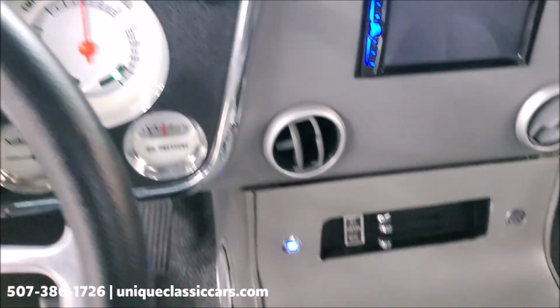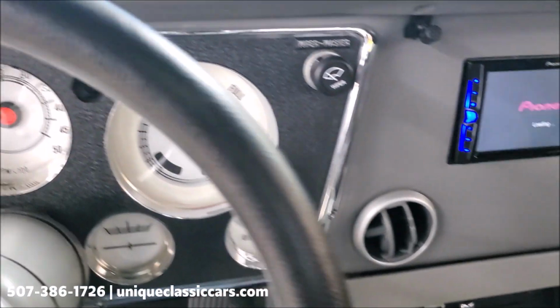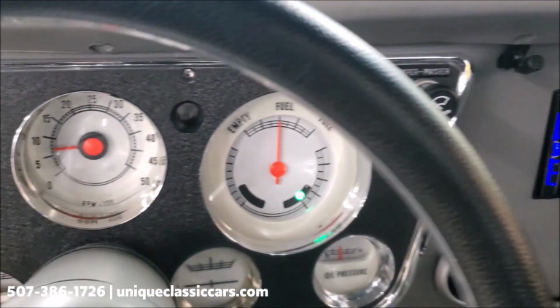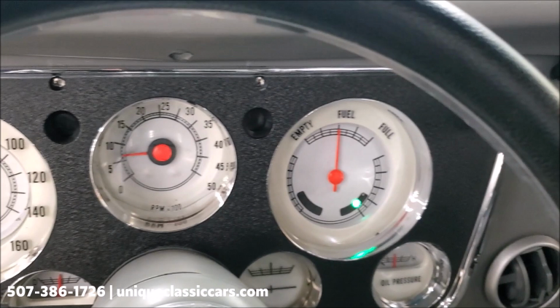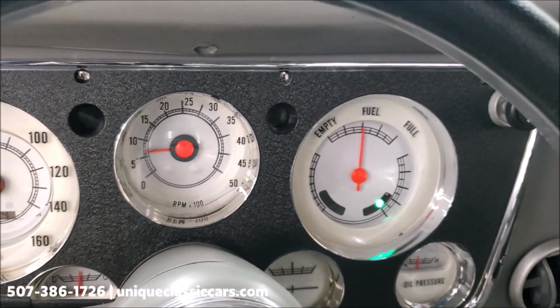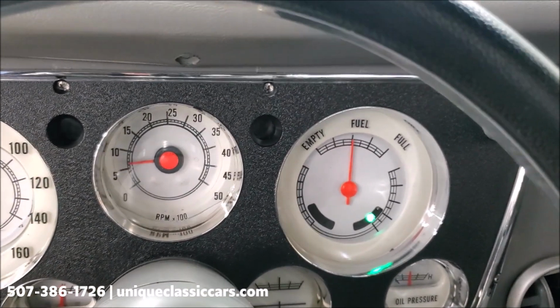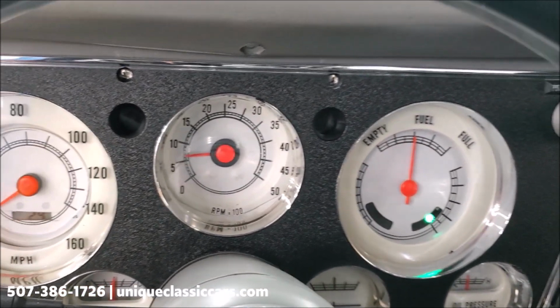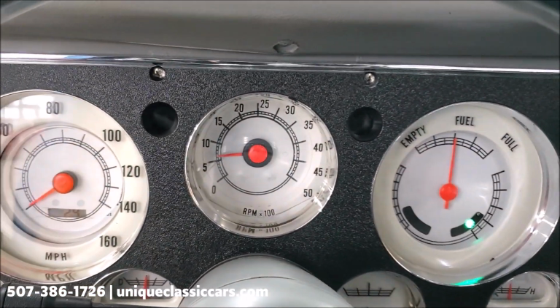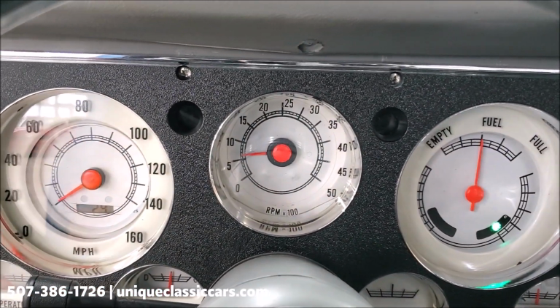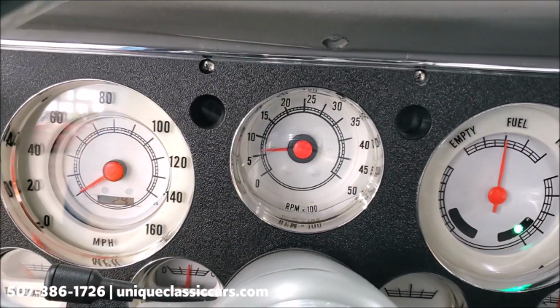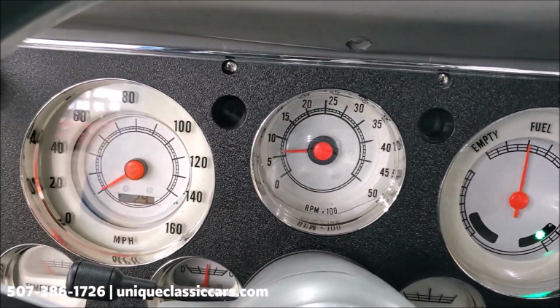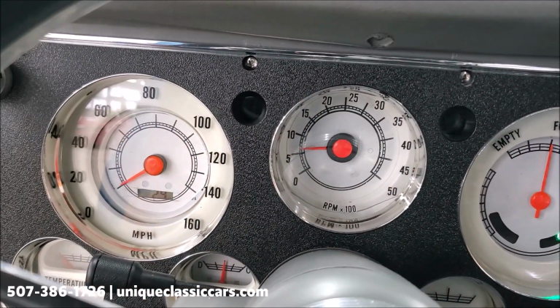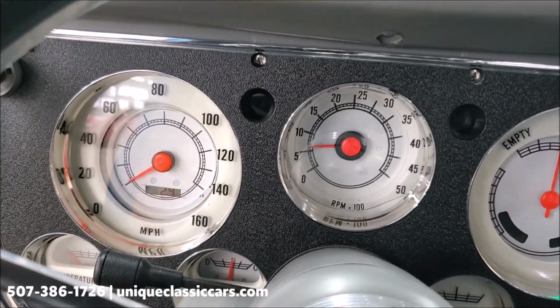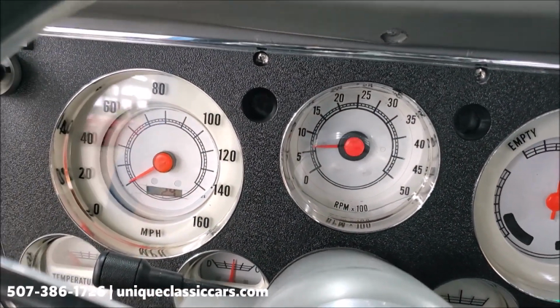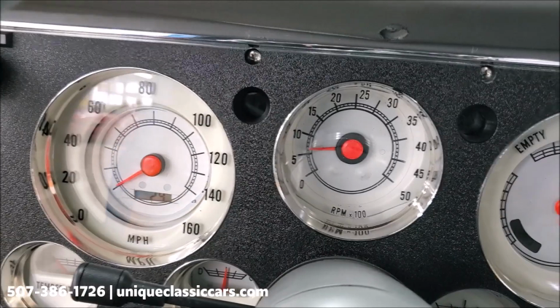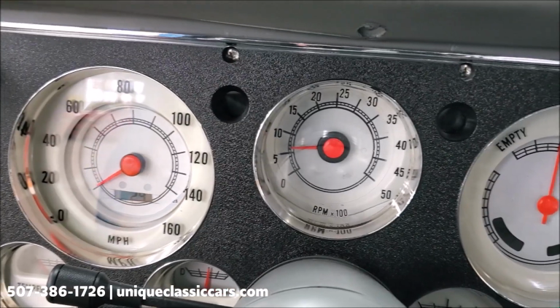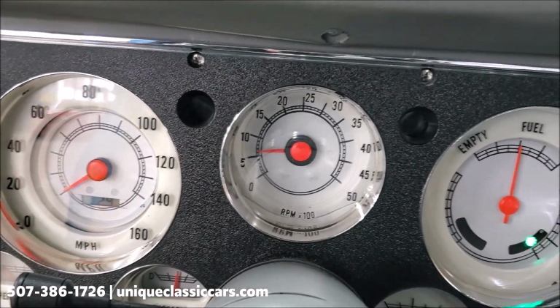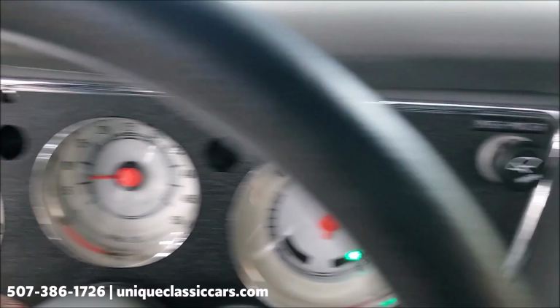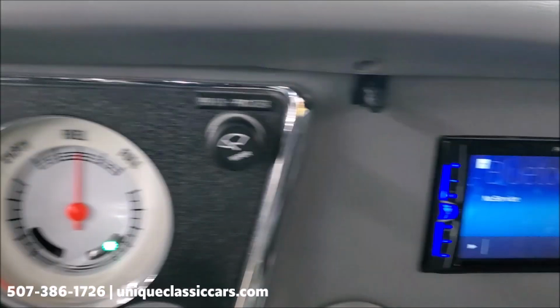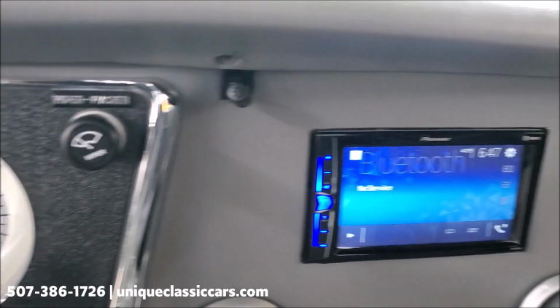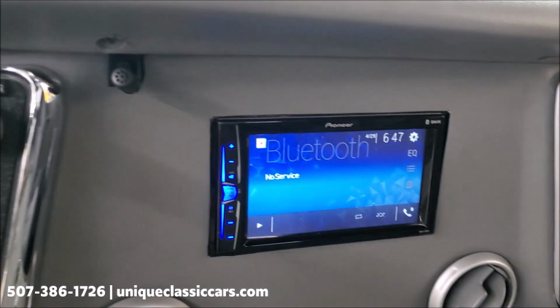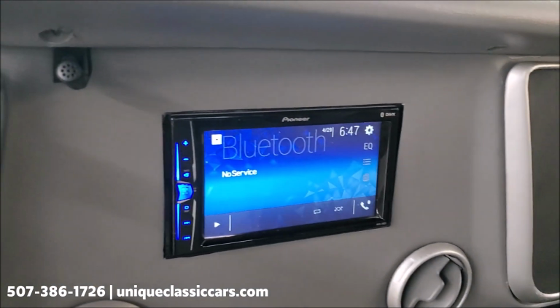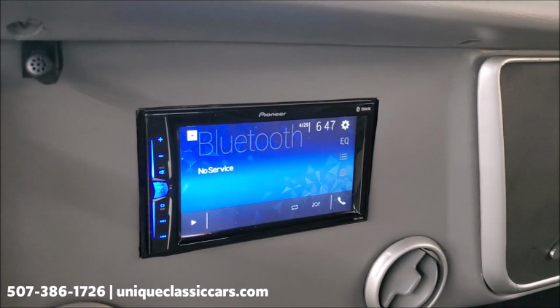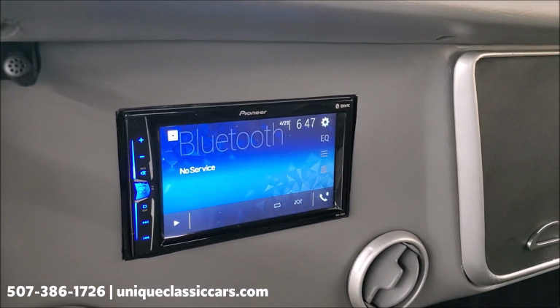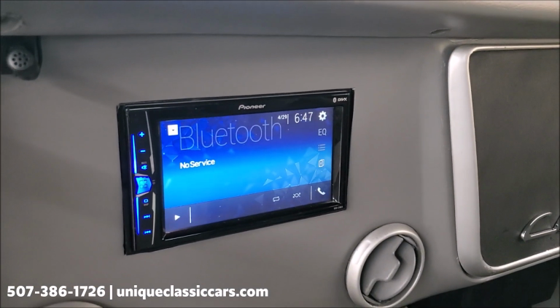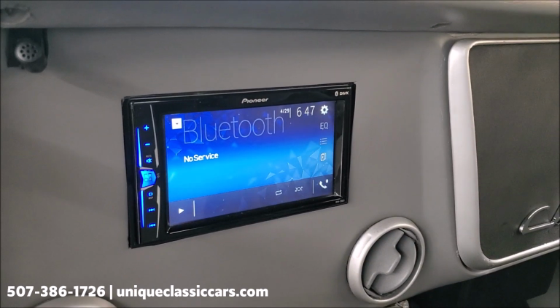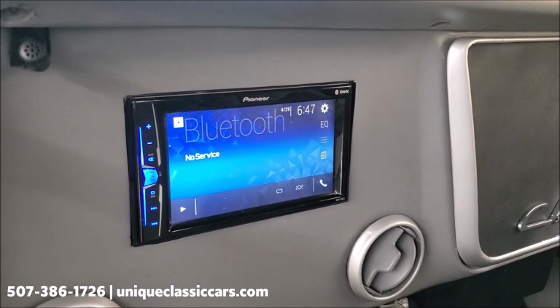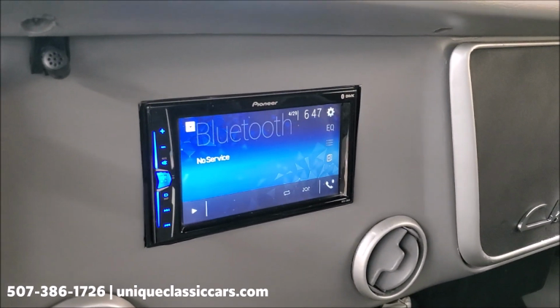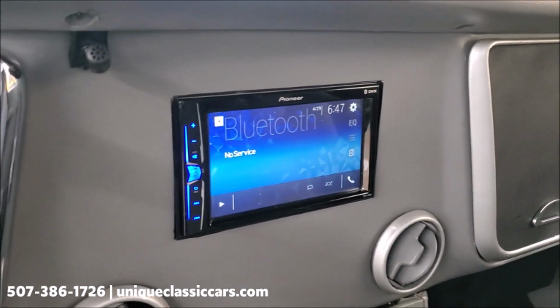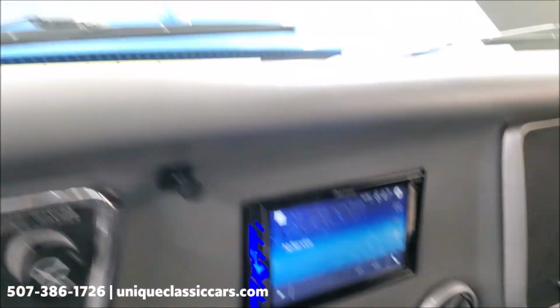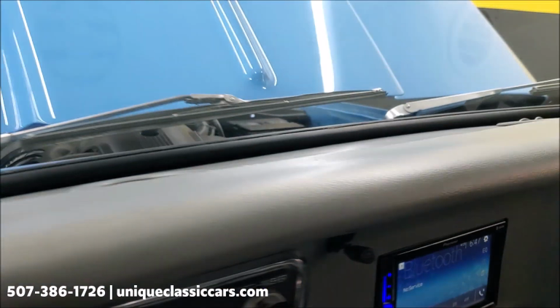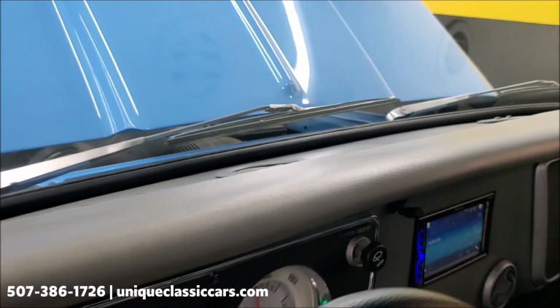Just like that — see the tachometer works, and it looks like the rest of the gauges did sweep as well. There's the stereo with the backup camera. Let's take a look outside.